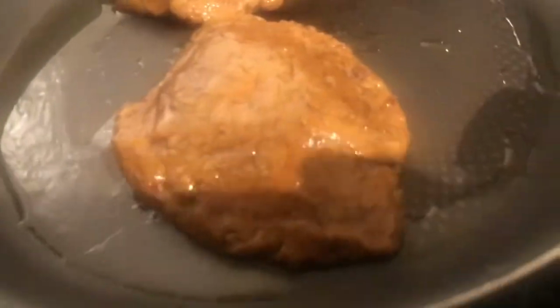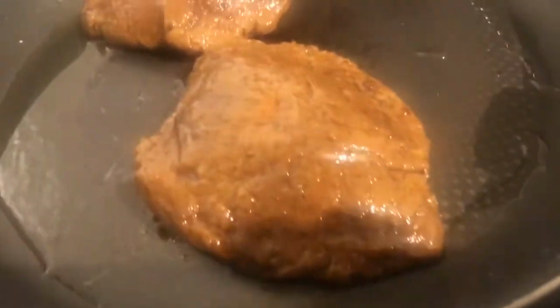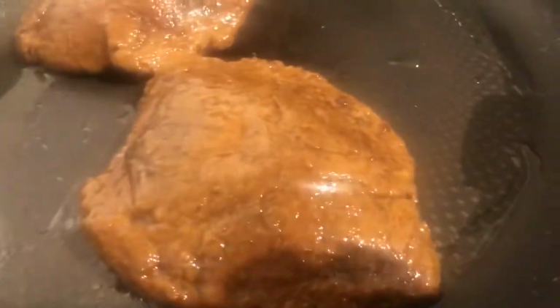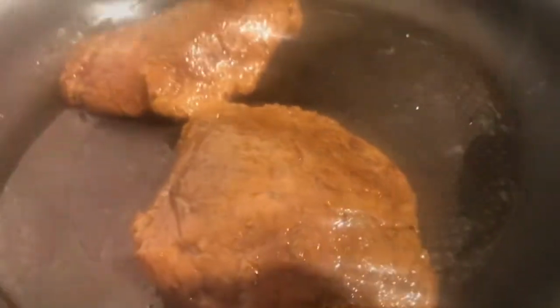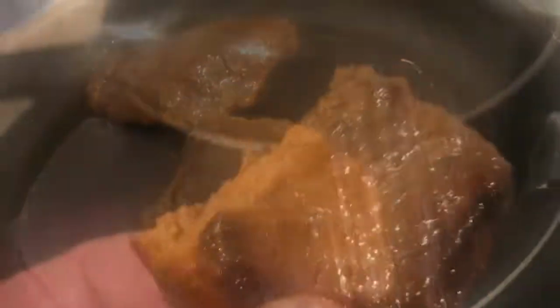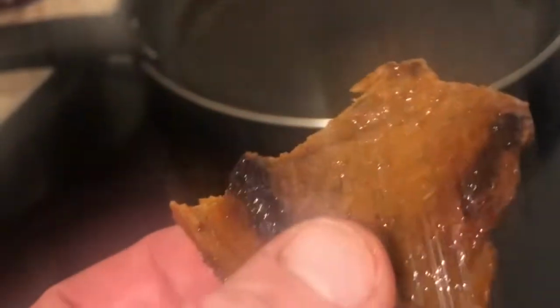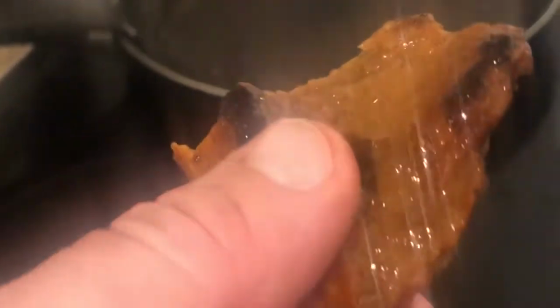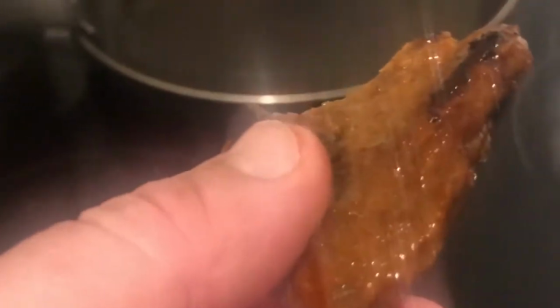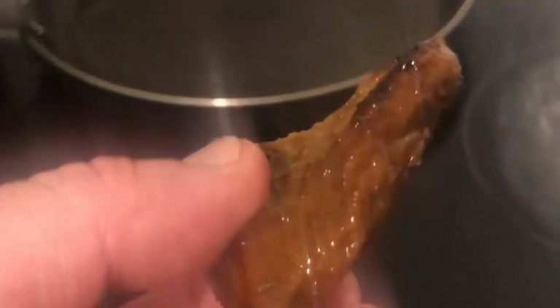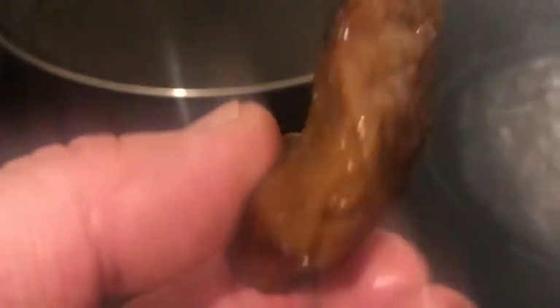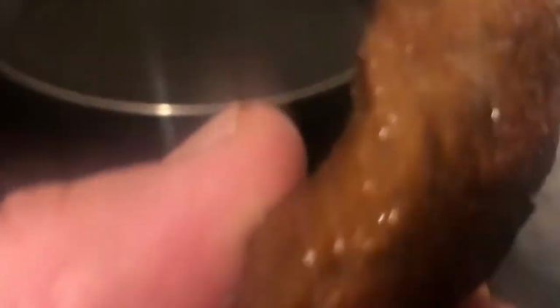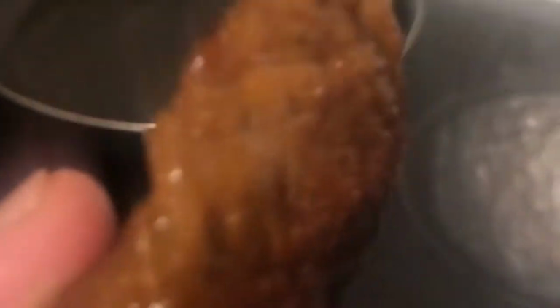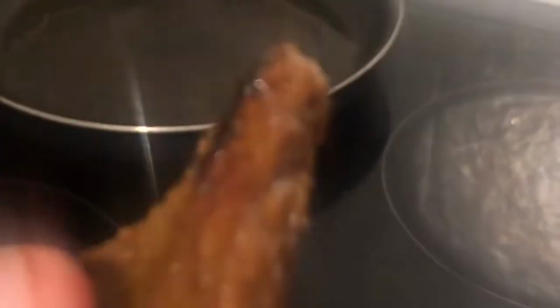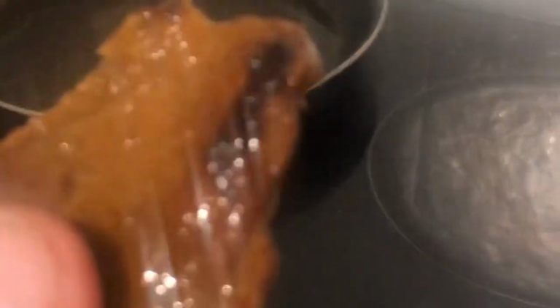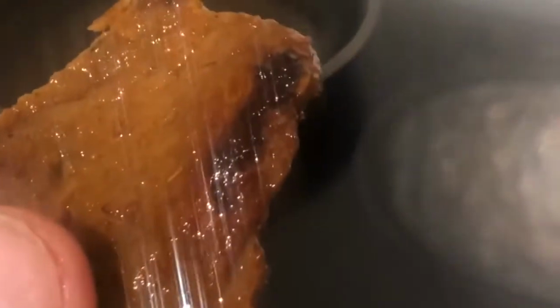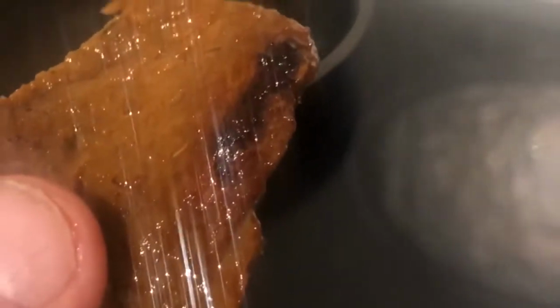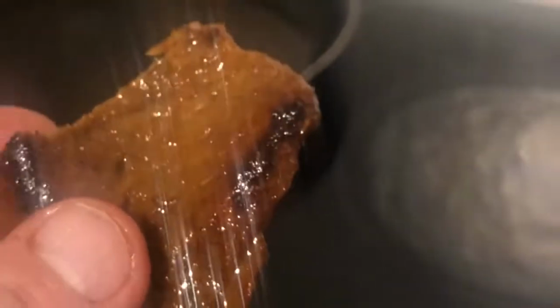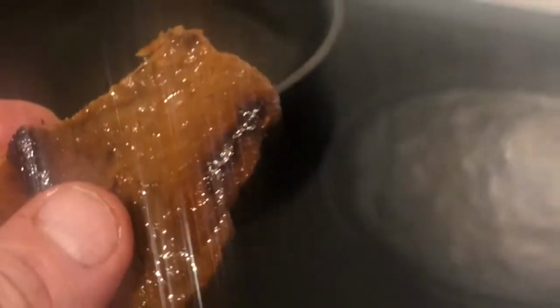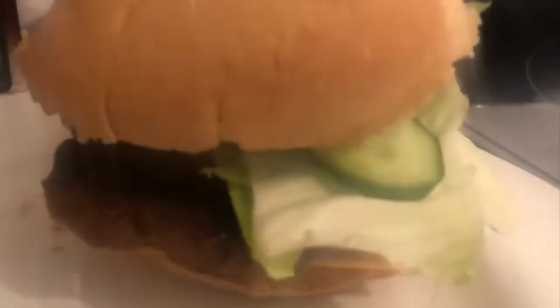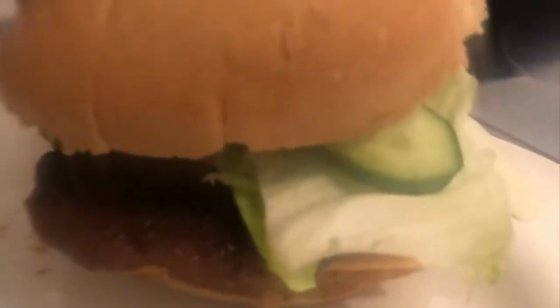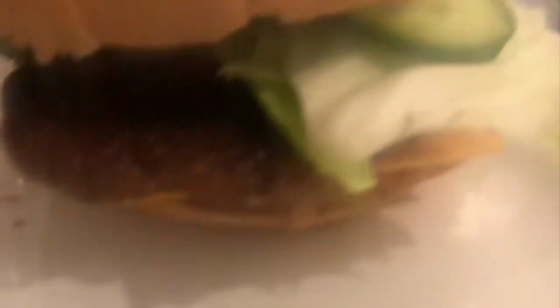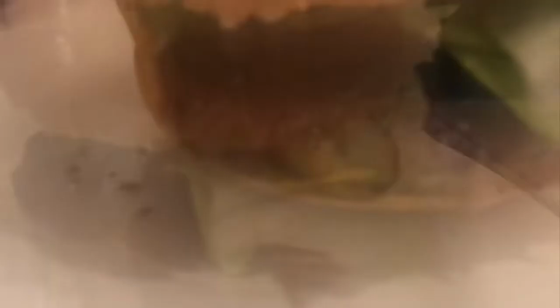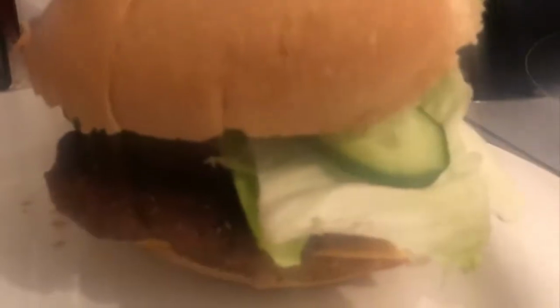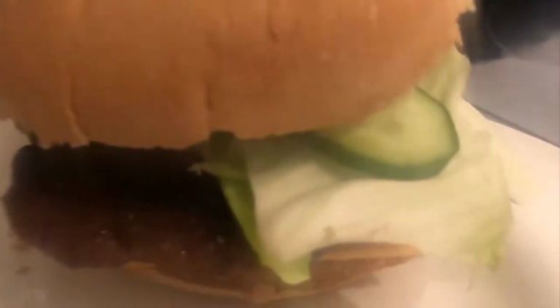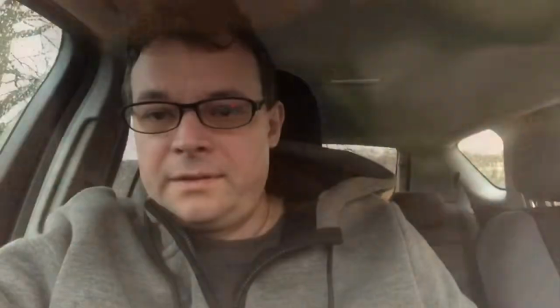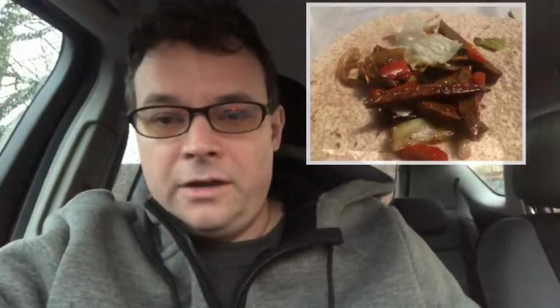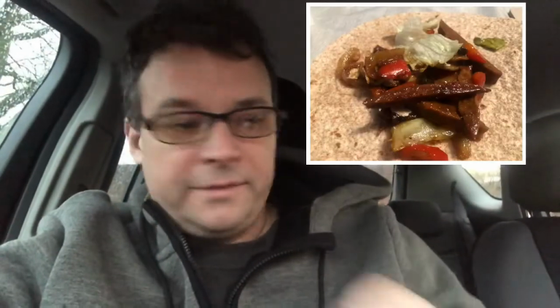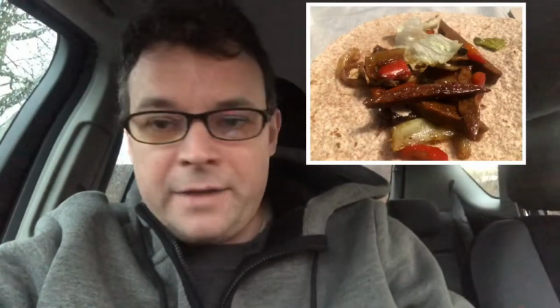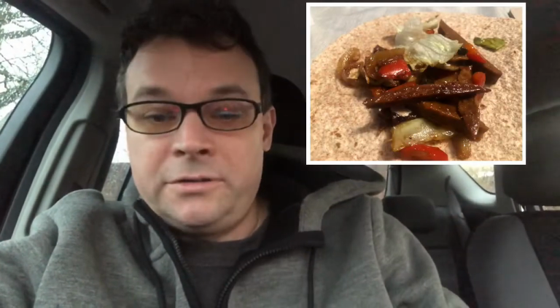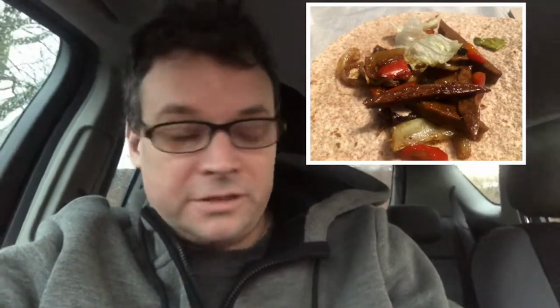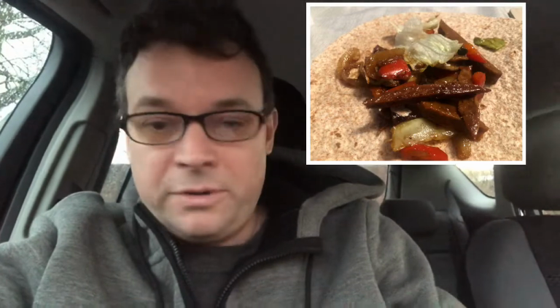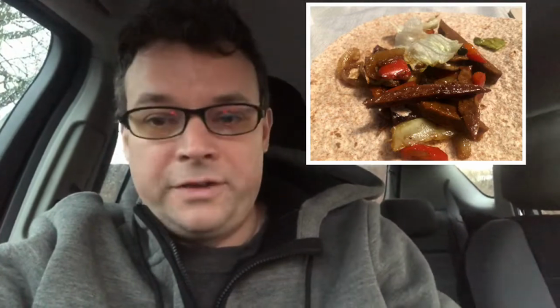Then fry them — fry the living daylights out of them to get a nice crisp on them. Look at that shine, look at the charcoal look — that's how it should be.